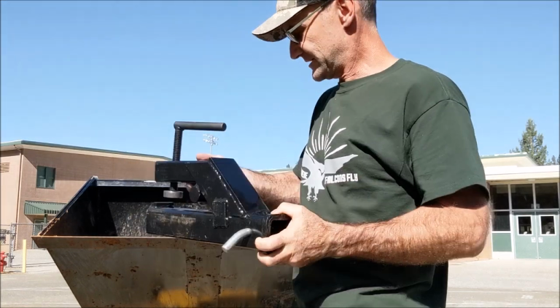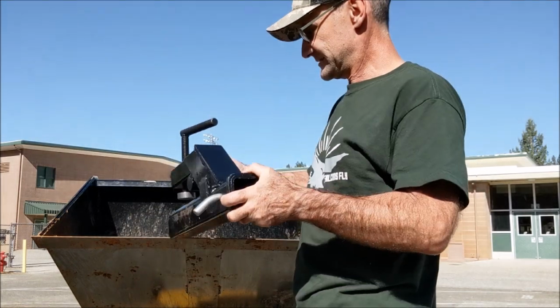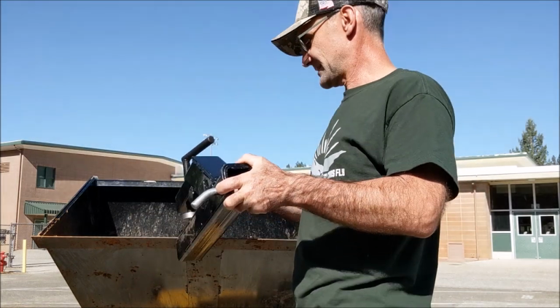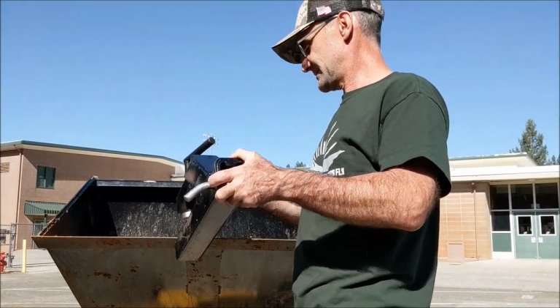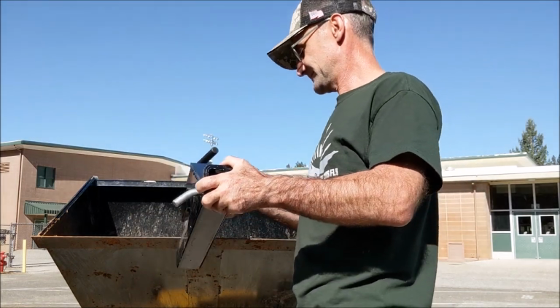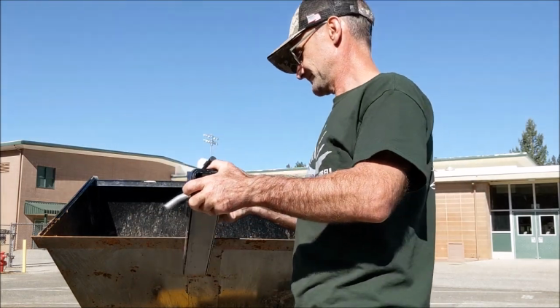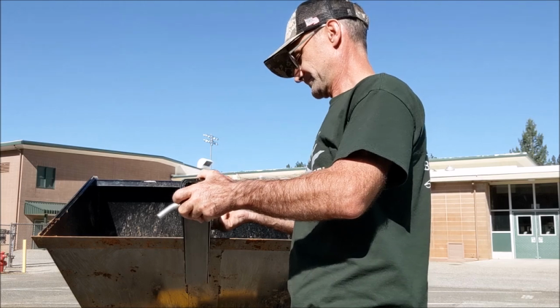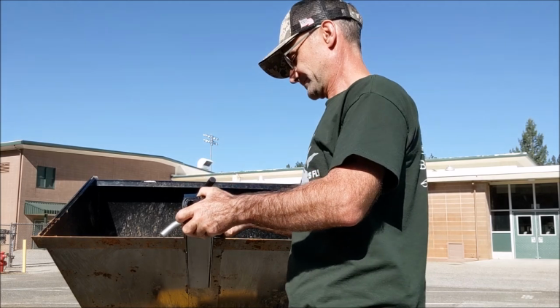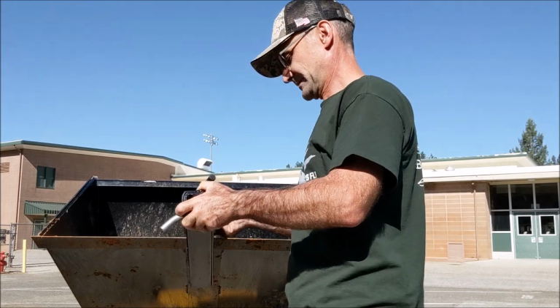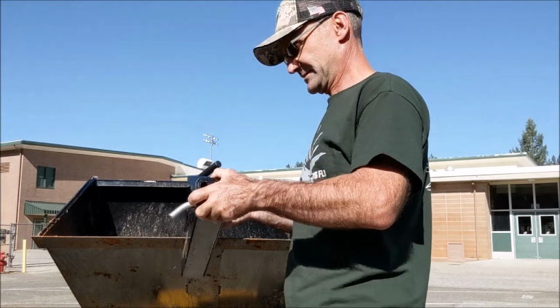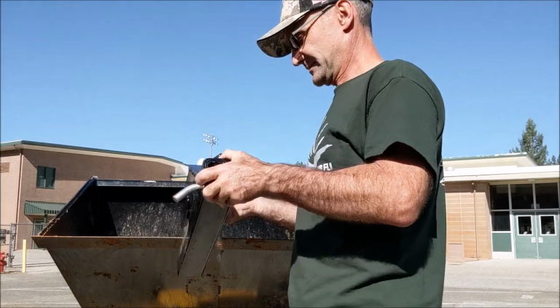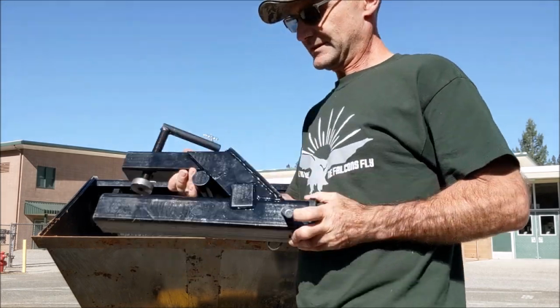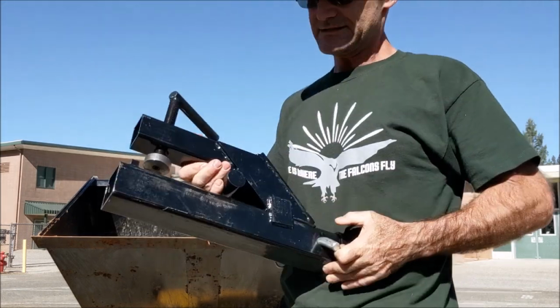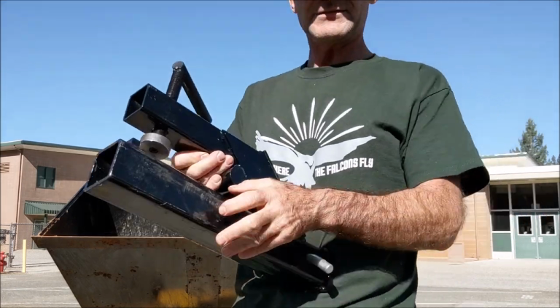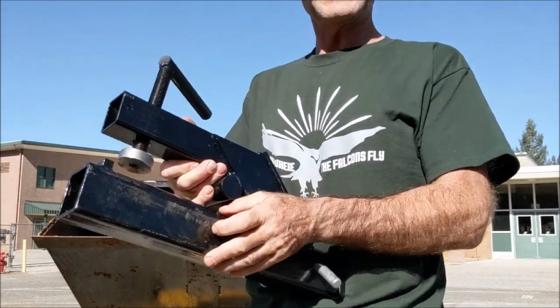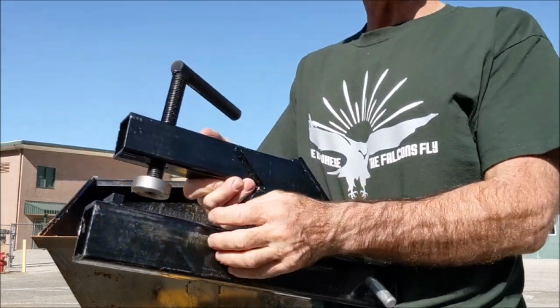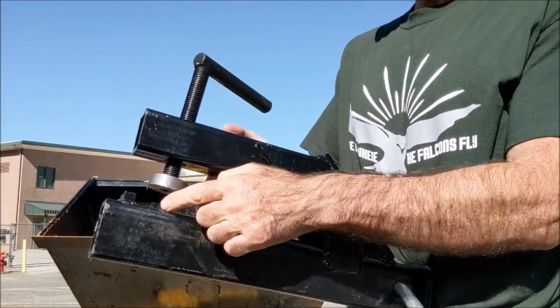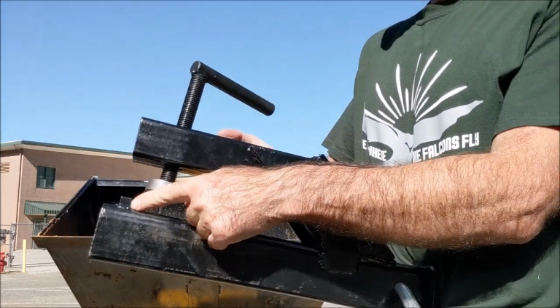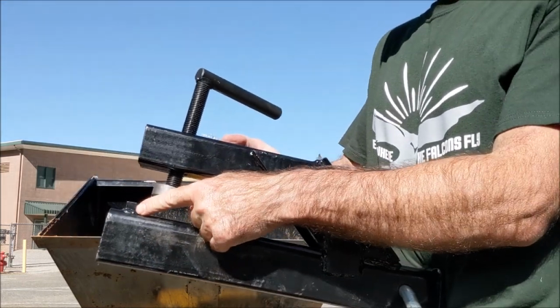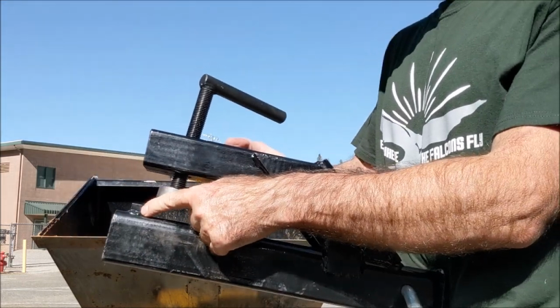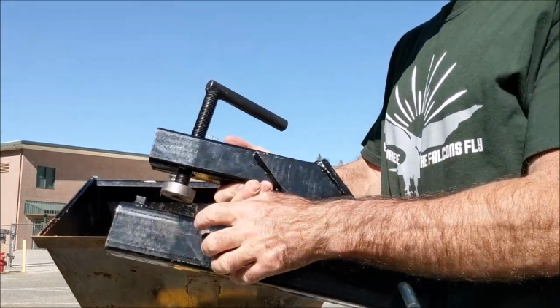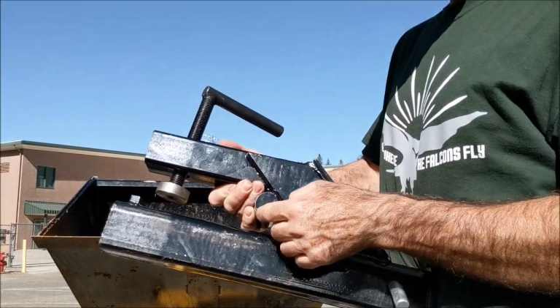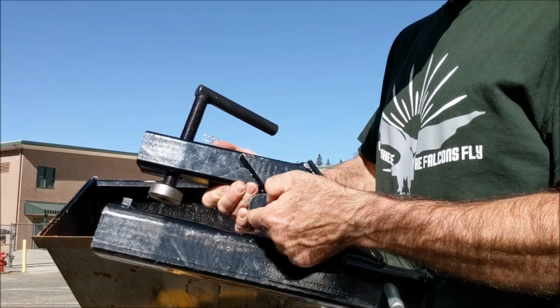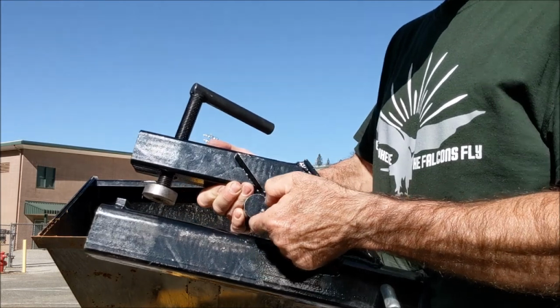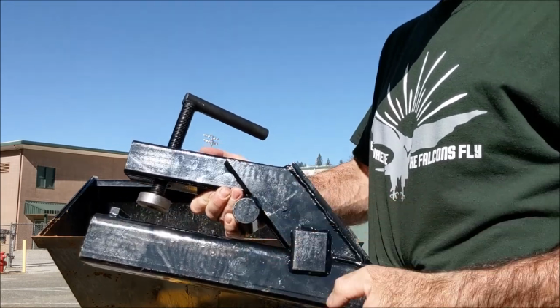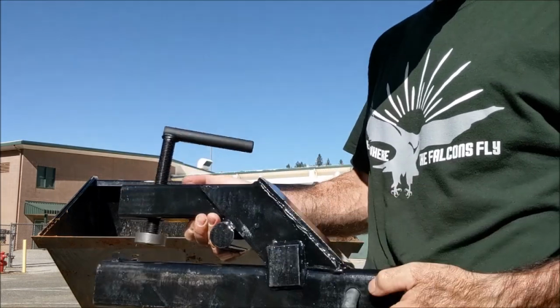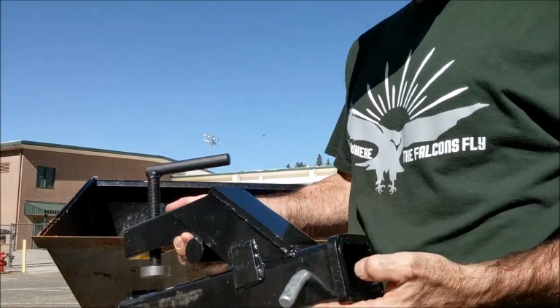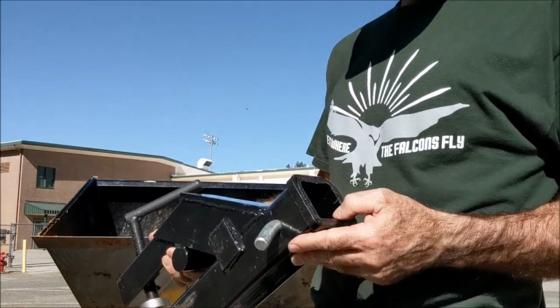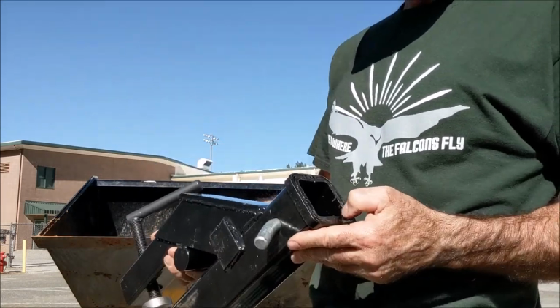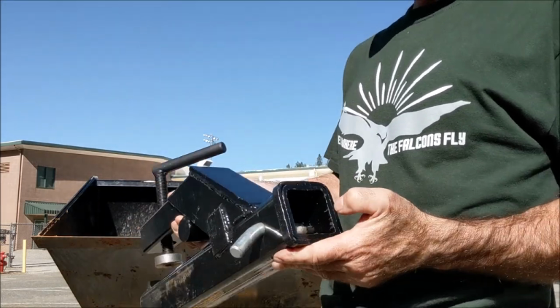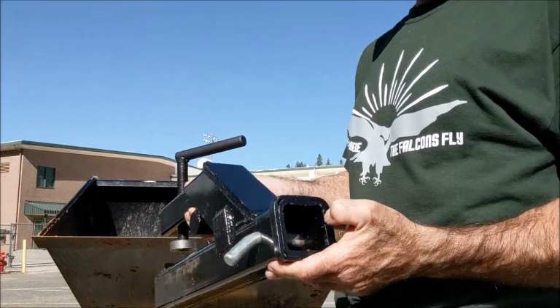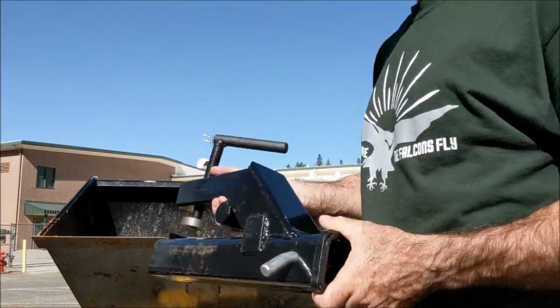Let's put it on and pull the trailer around and see how it goes. It just slides on — it does have that lip on the back so it doesn't slide off. It's kind of a balancing thing, but it's plenty heavy enough.